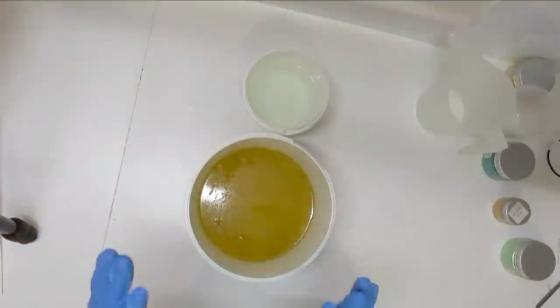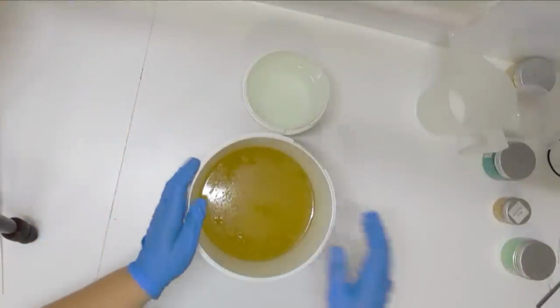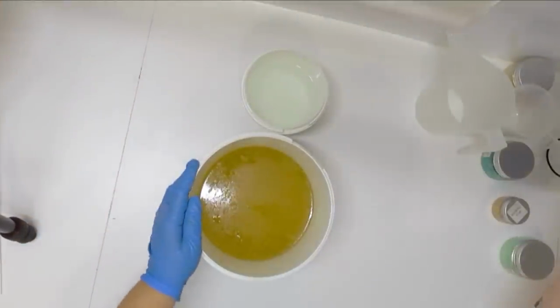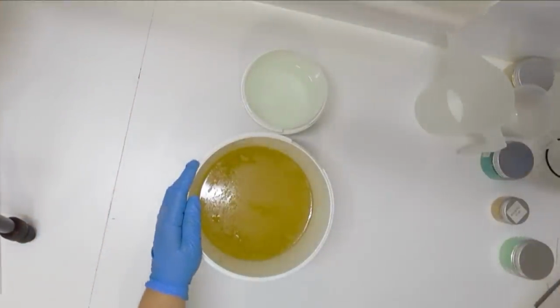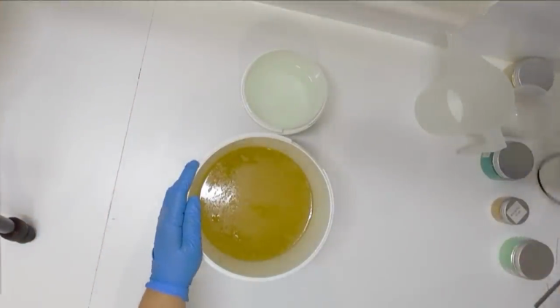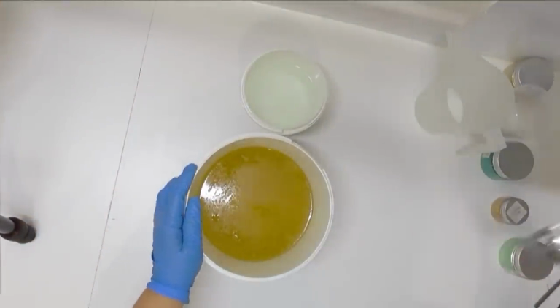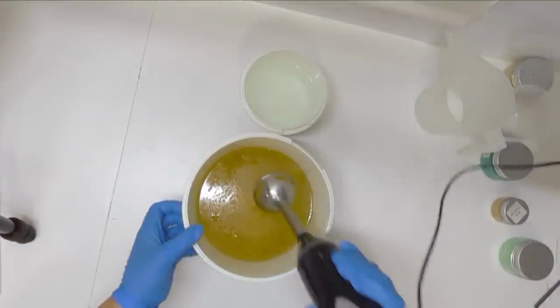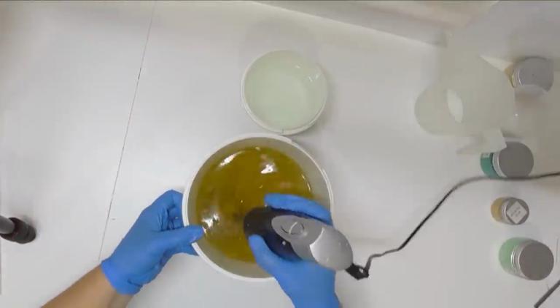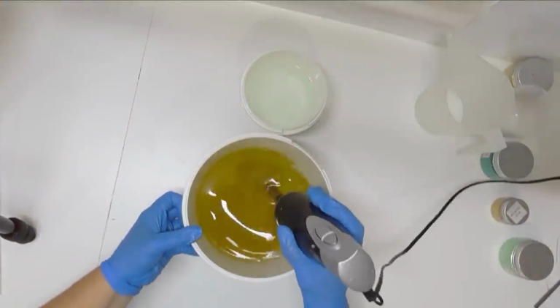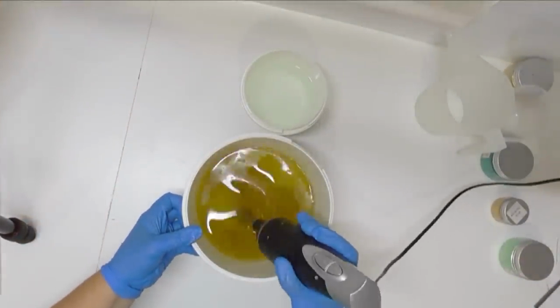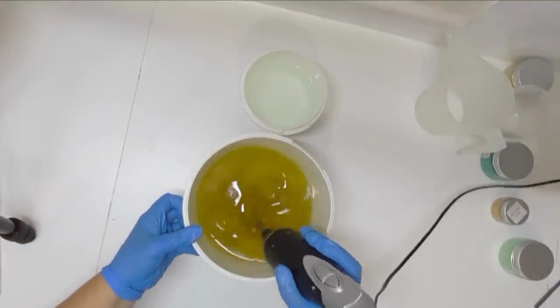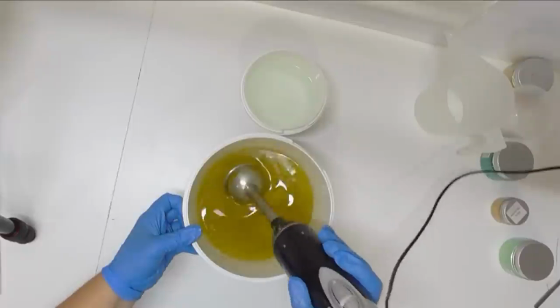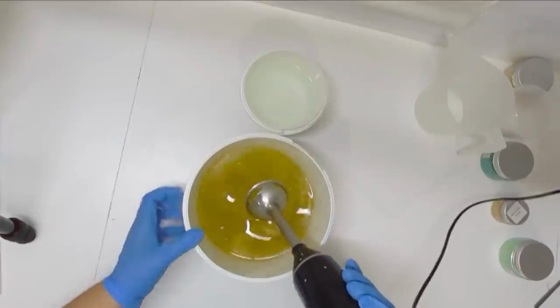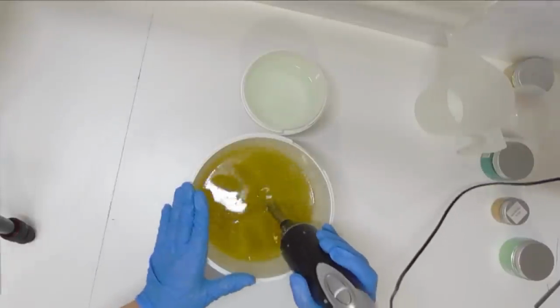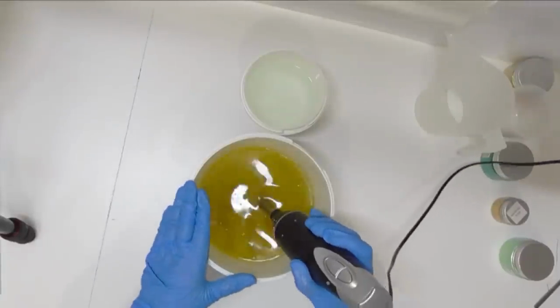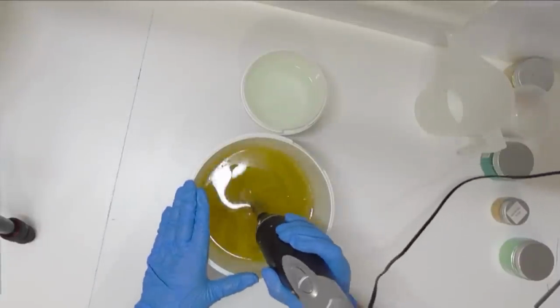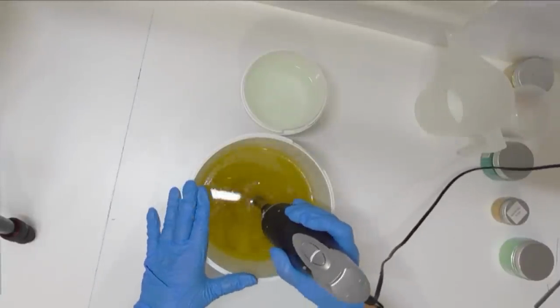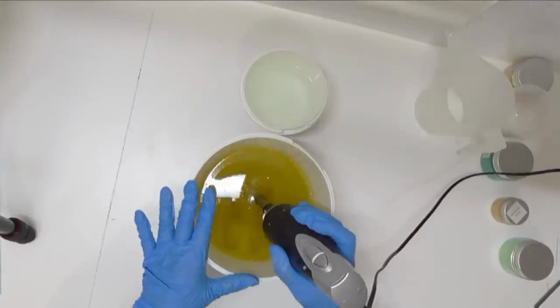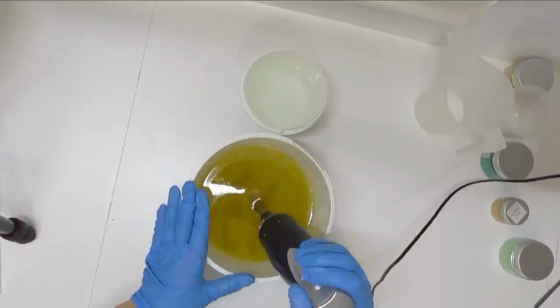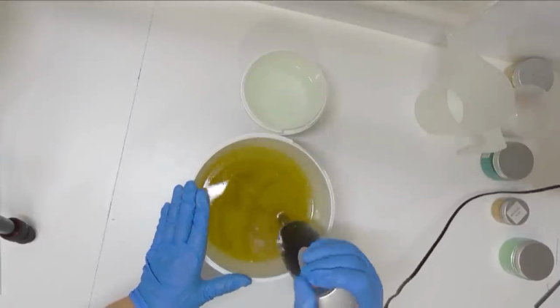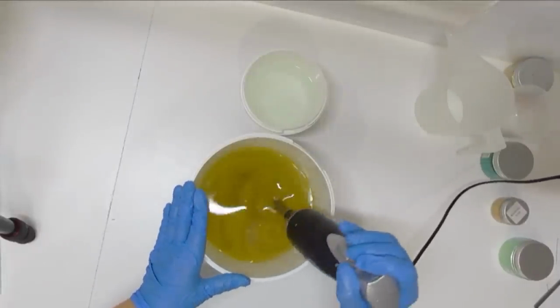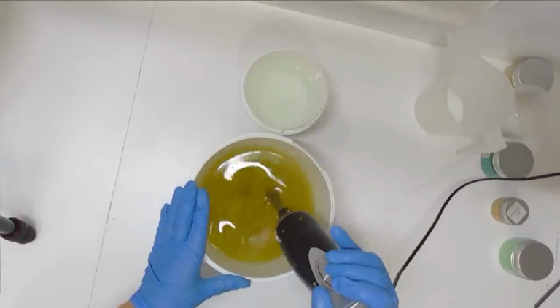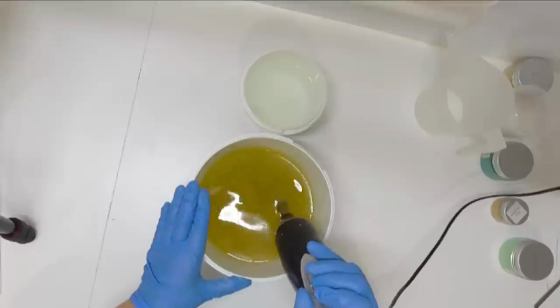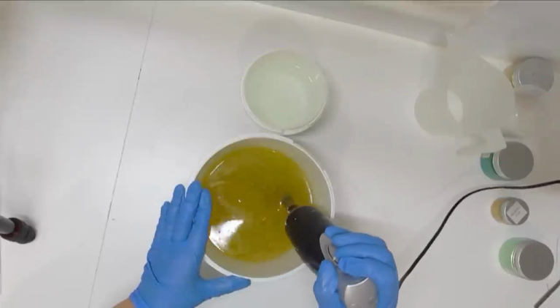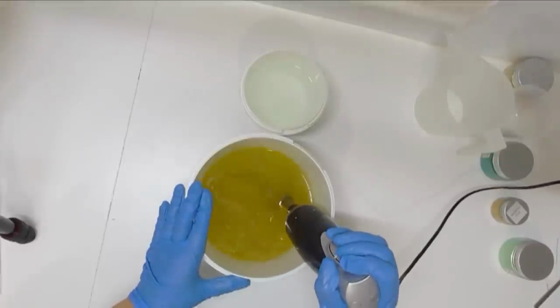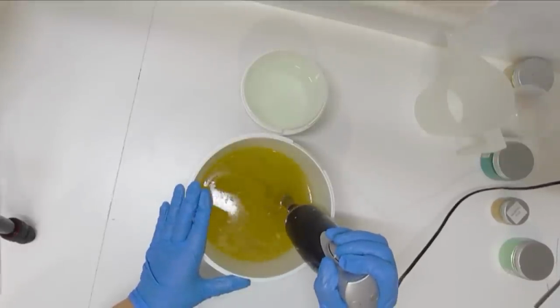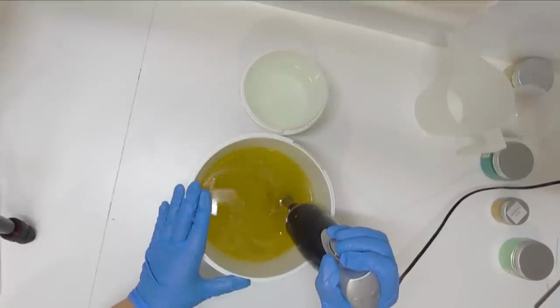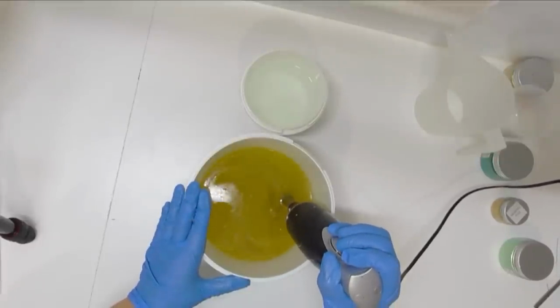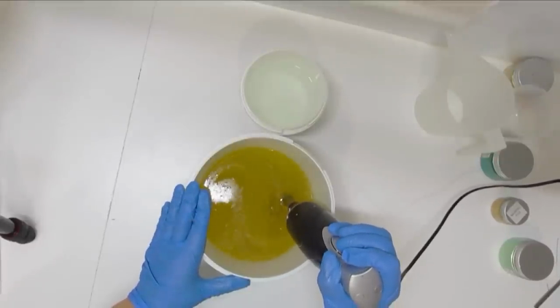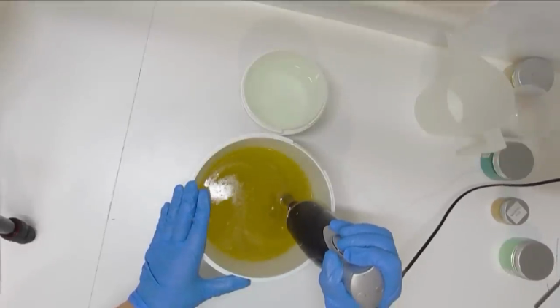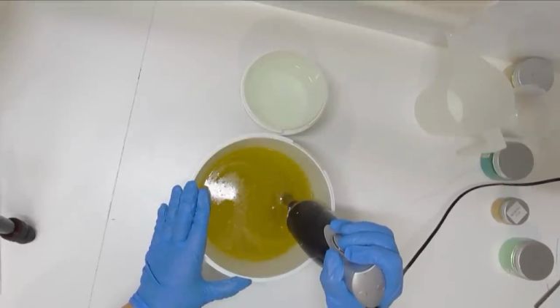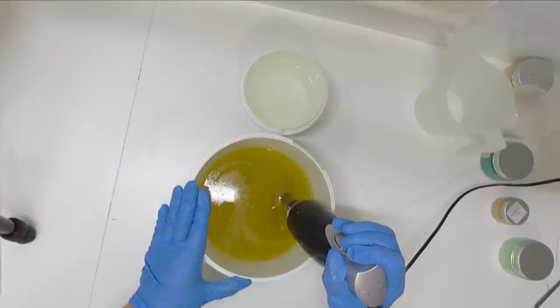Hey everyone it's Keeley here for Soy In Shea and thank you so much for joining me for another soap making video. Today I am going to be making hot baked apple pie. It's a fragrance oil from Aroma and it has notes of juicy apples with brown sugar and cinnamon.